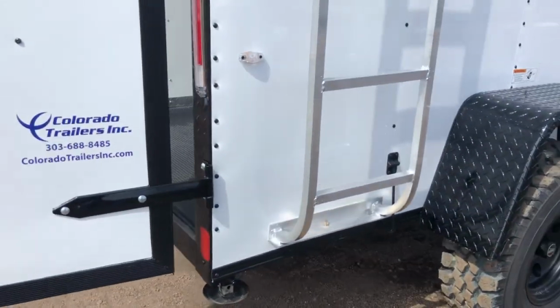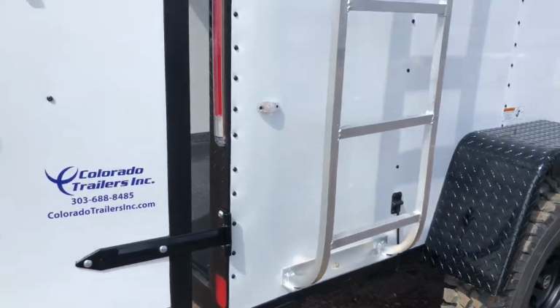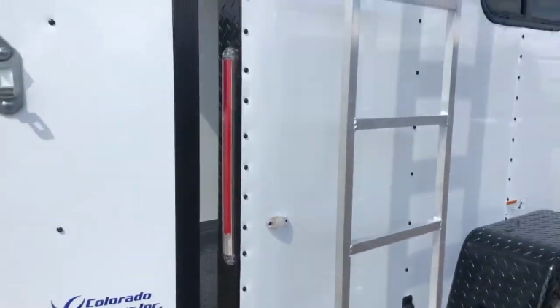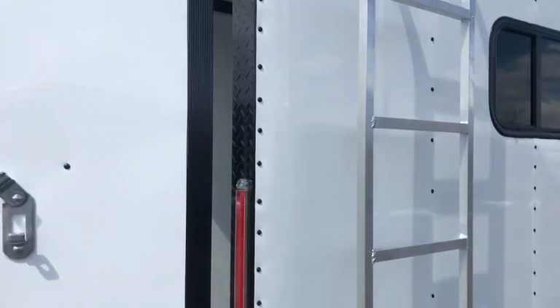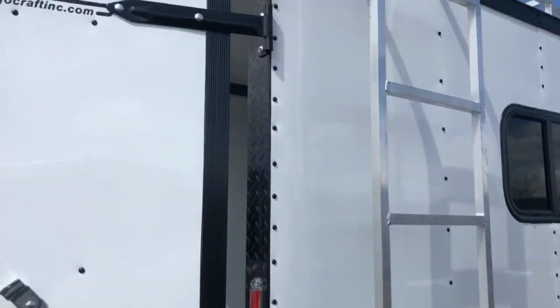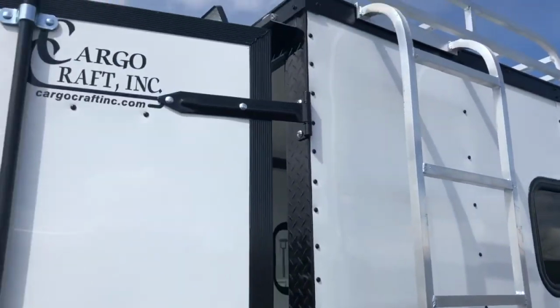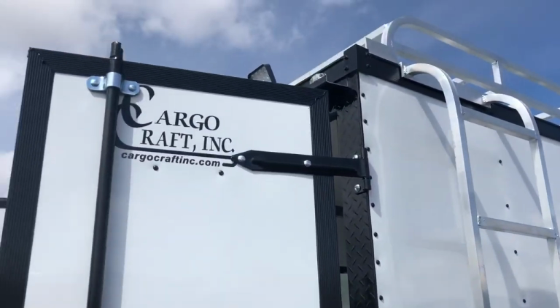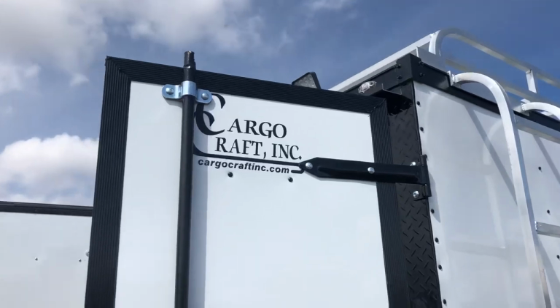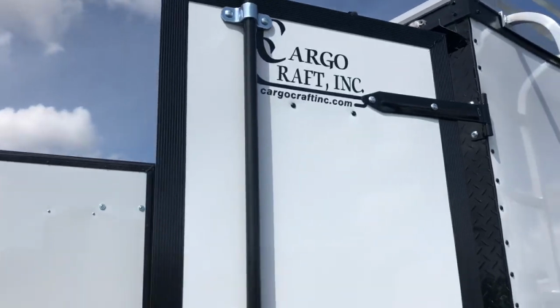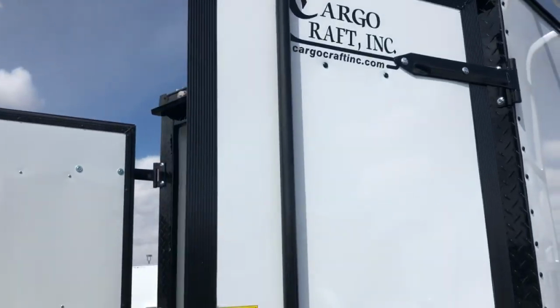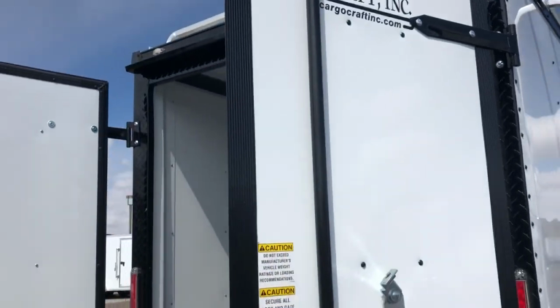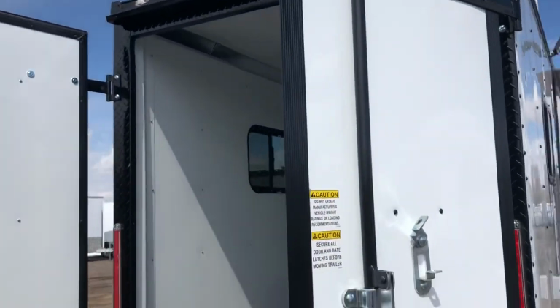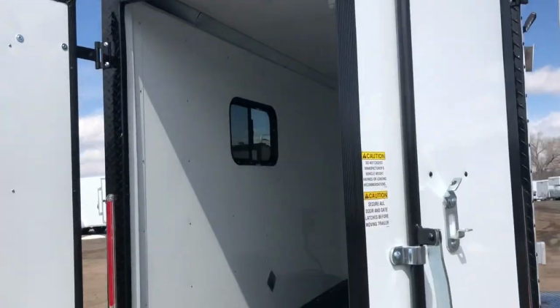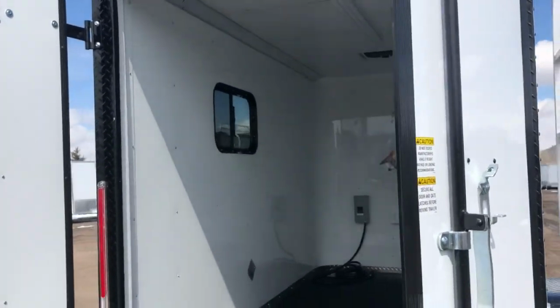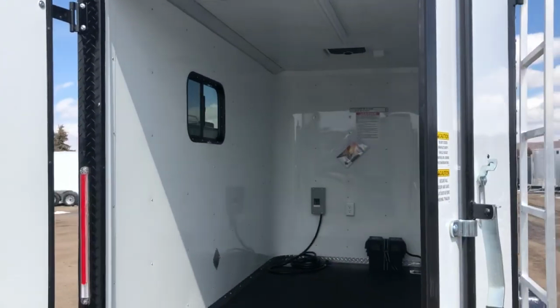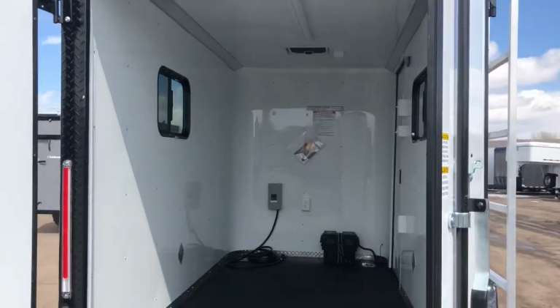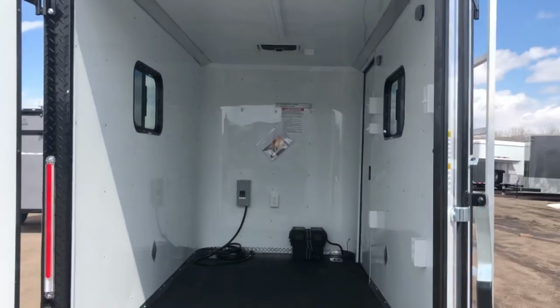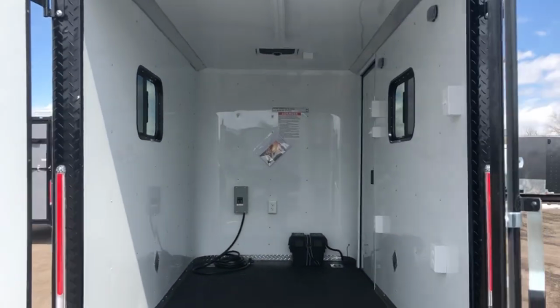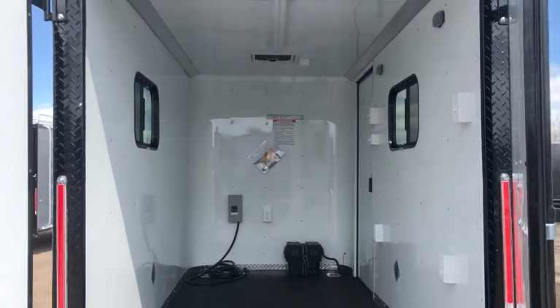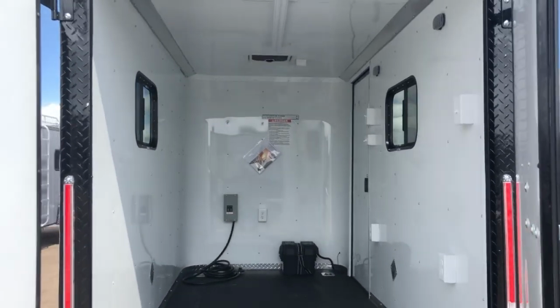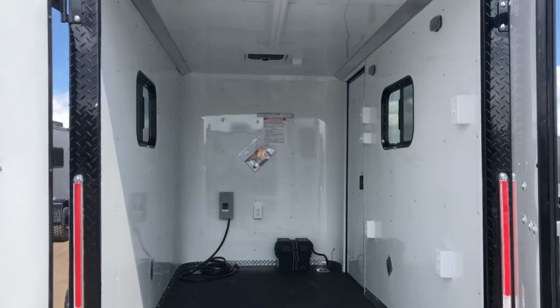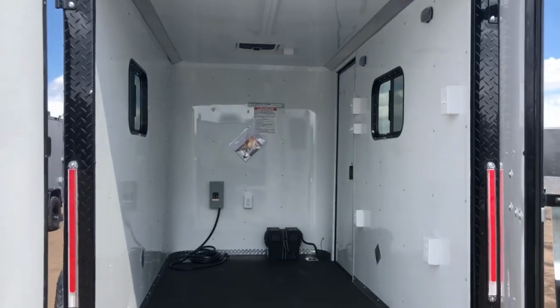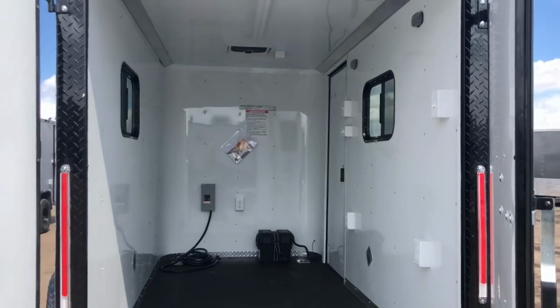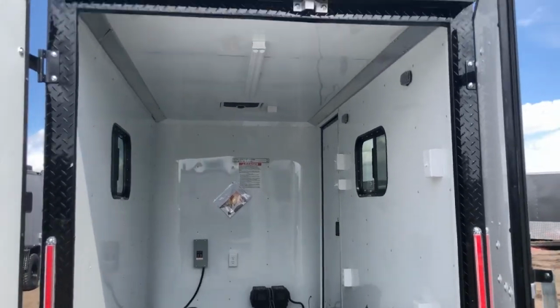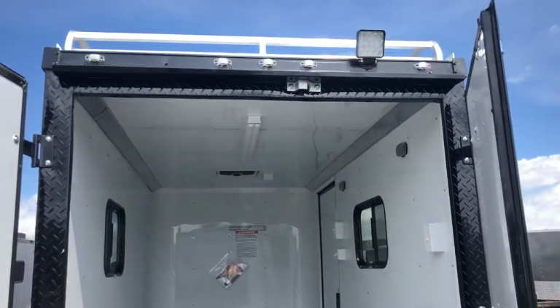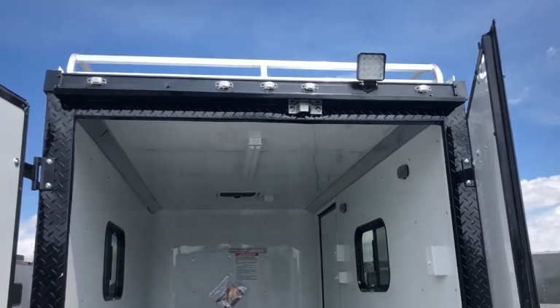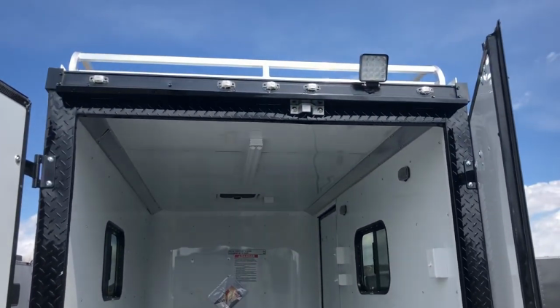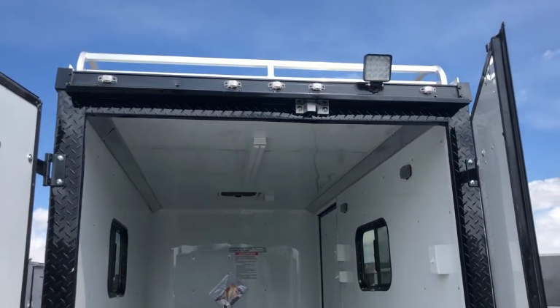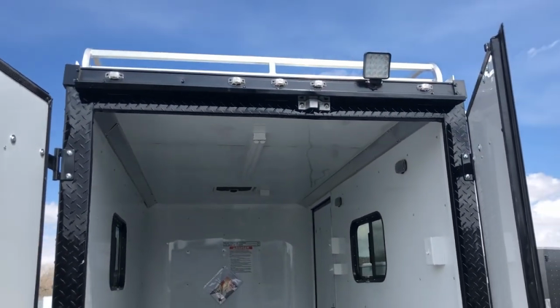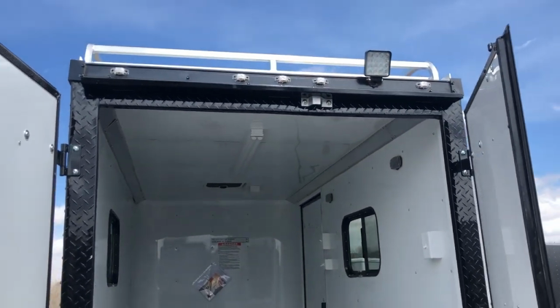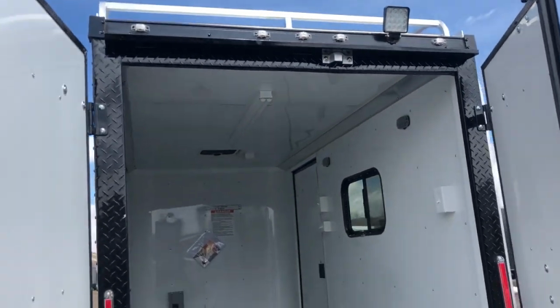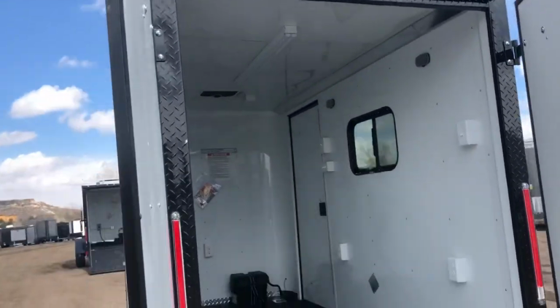Black diamond plate wrap around that rear door jamb. This one has barn doors on it, which is really cool if you guys want to build this out or have just some camping or hauling use out of this. You also have a spotlight load light off the back as well.